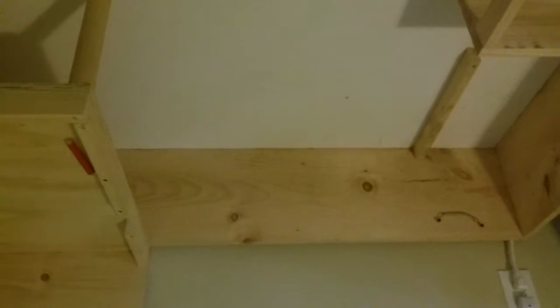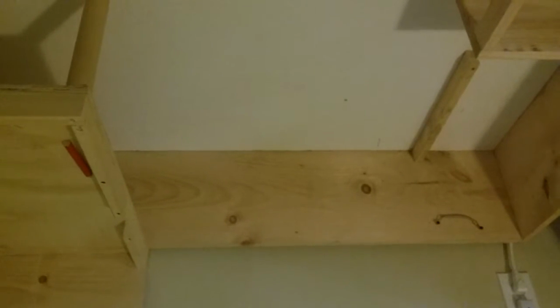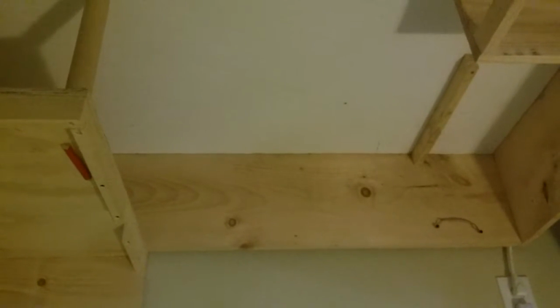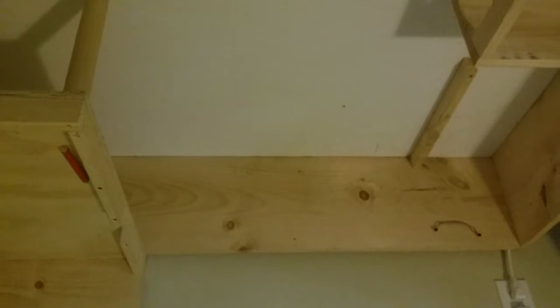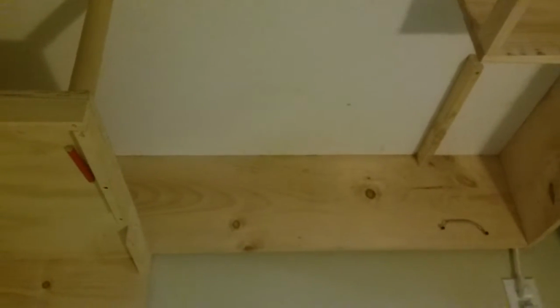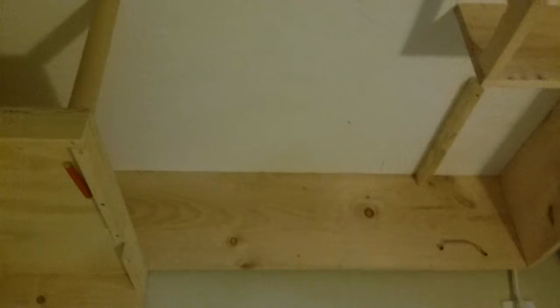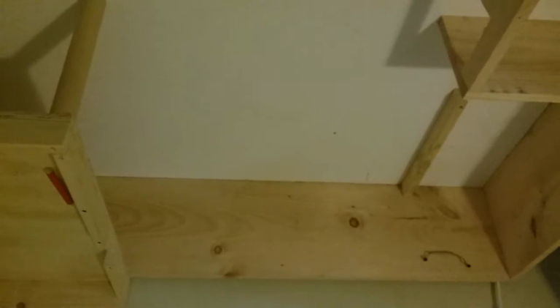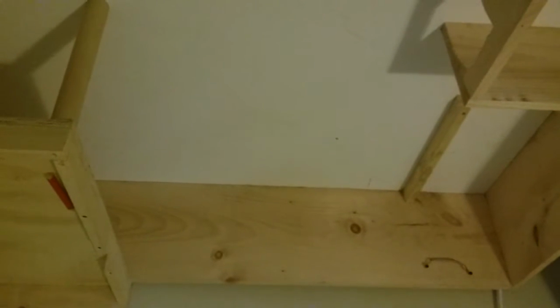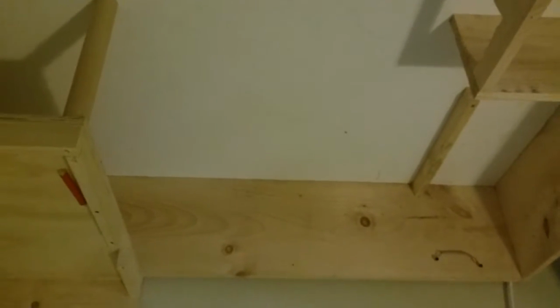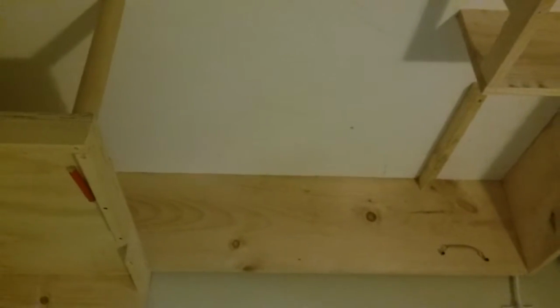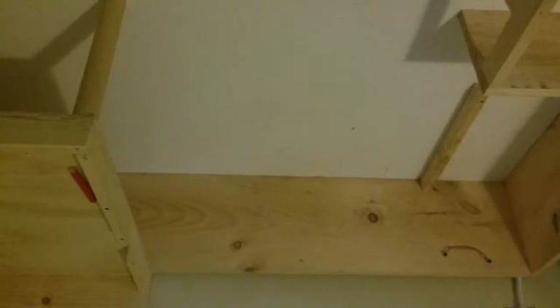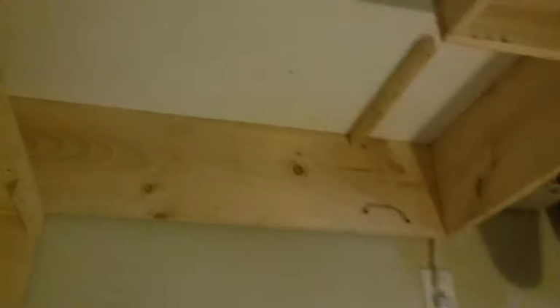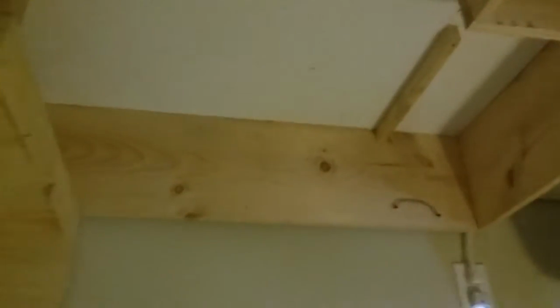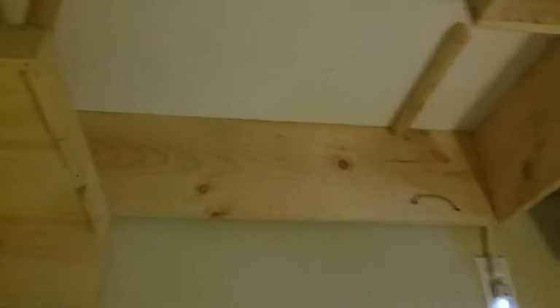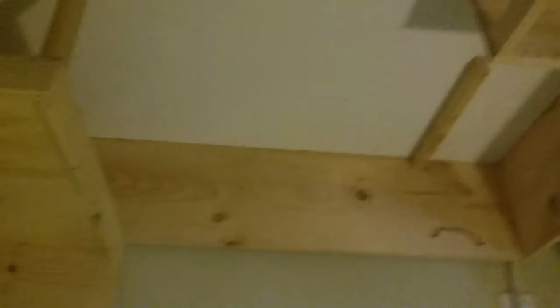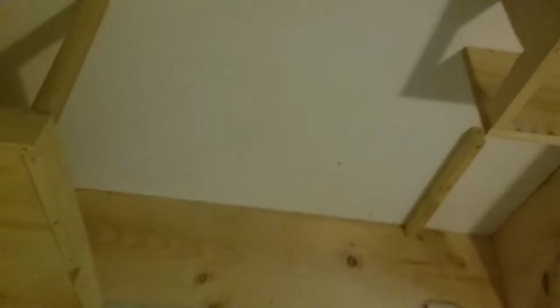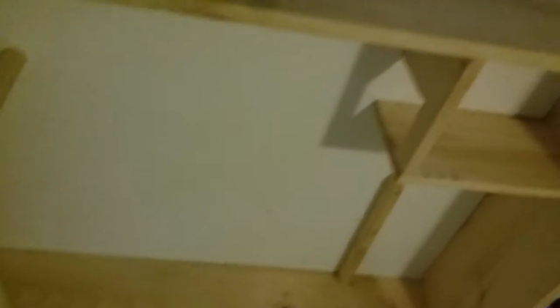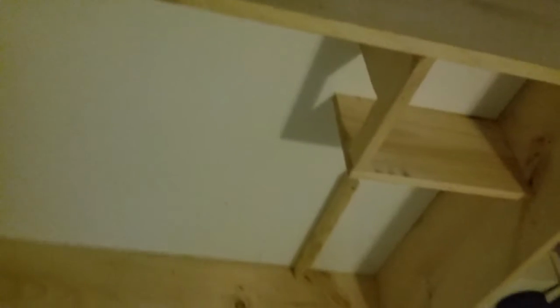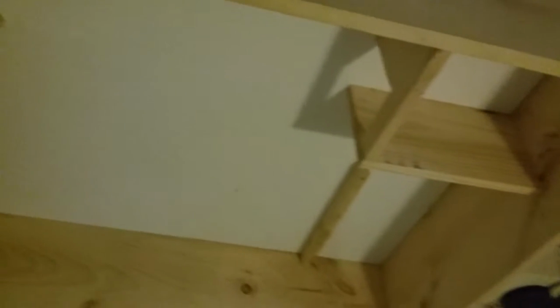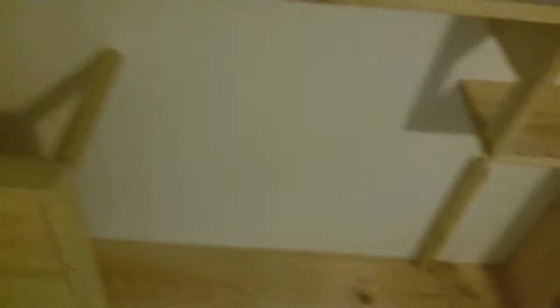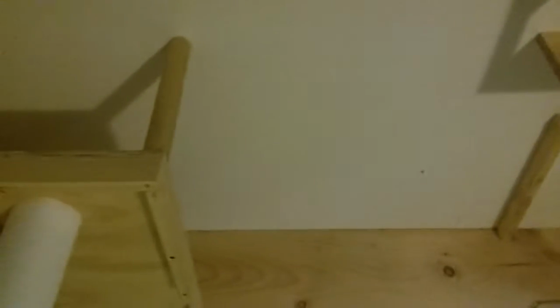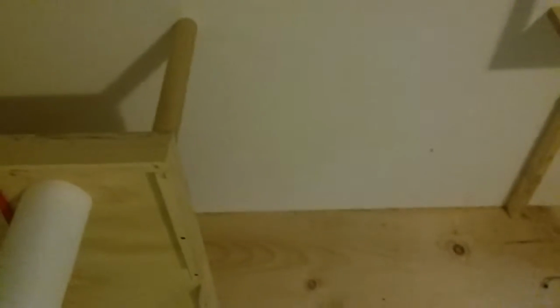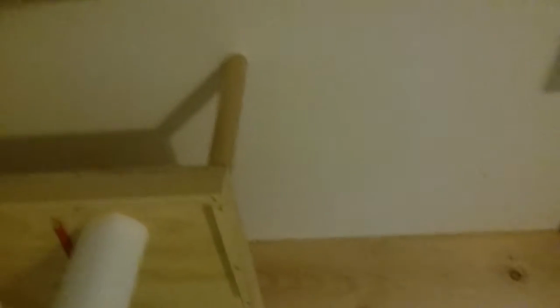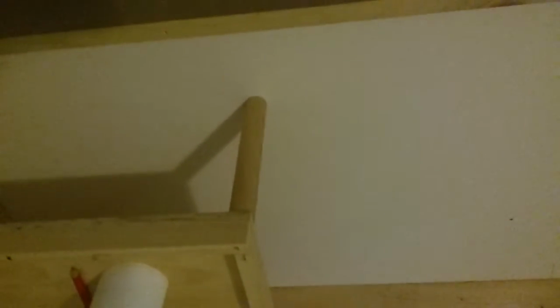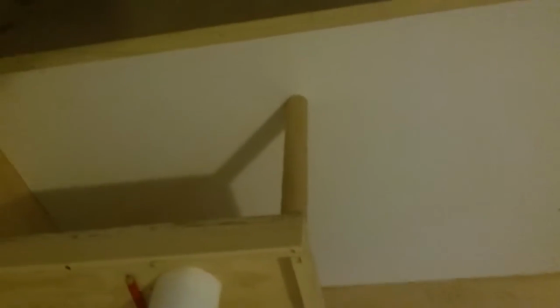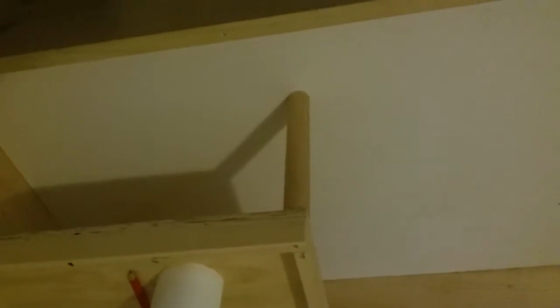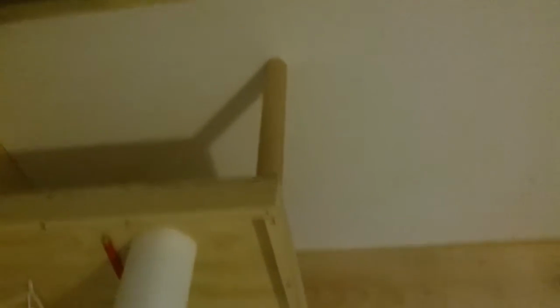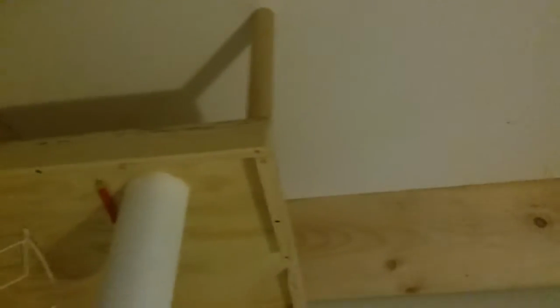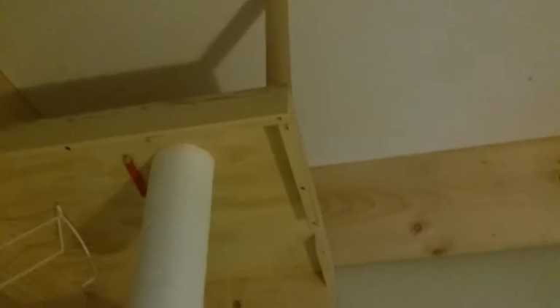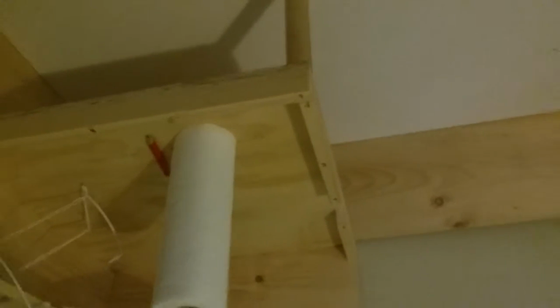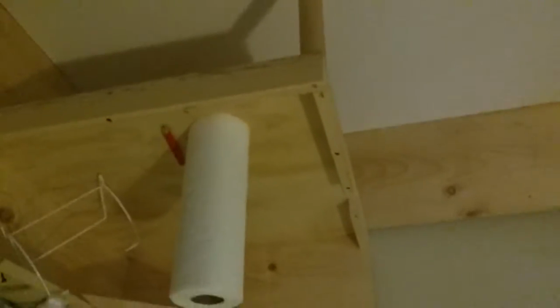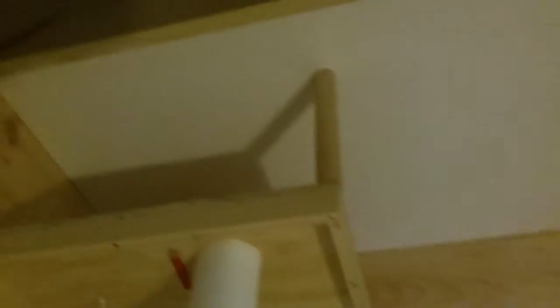All right, I'll wipe it out and show you guys the final product once I put everything back in. So I vacuumed it all out to get all the dust out, and then I wiped it down with soapy water and paper towels.